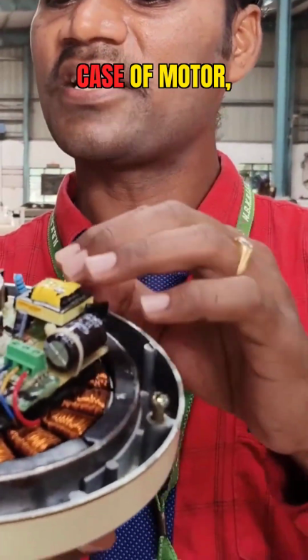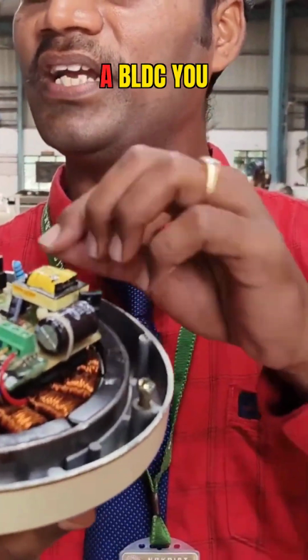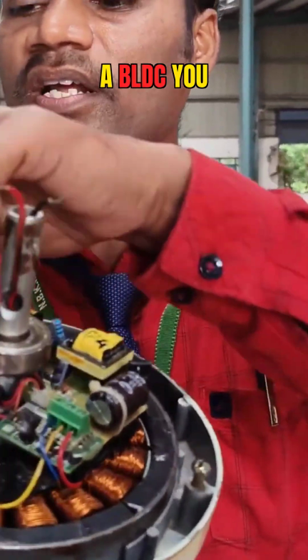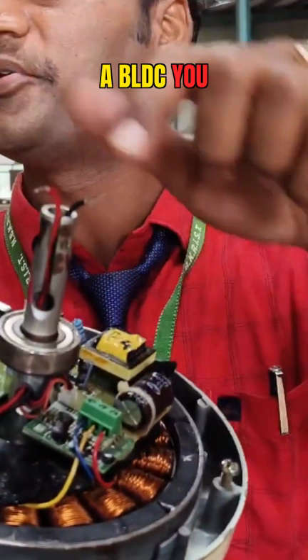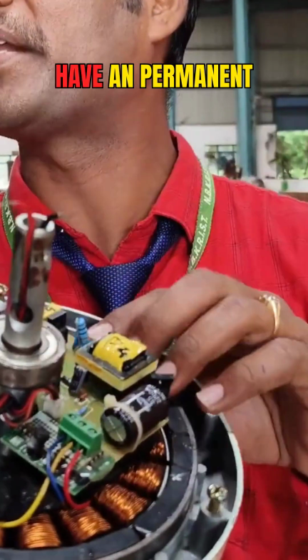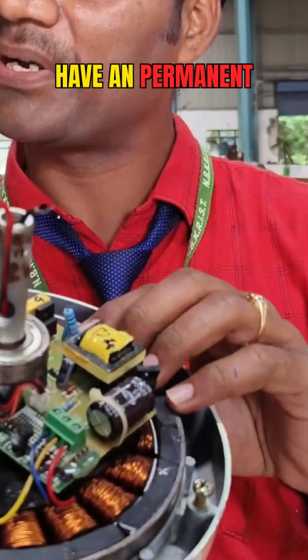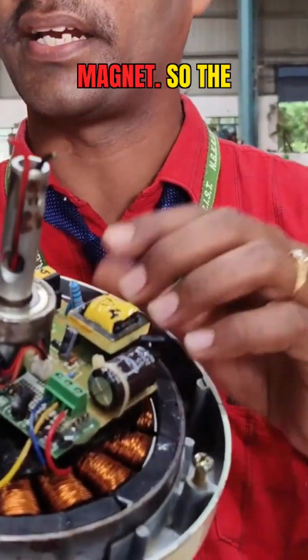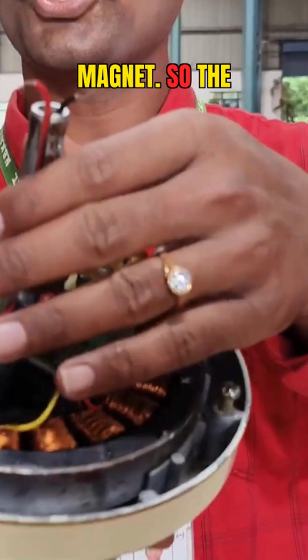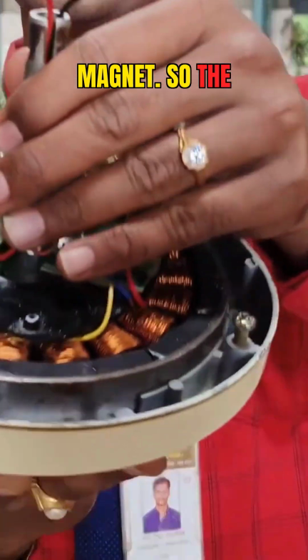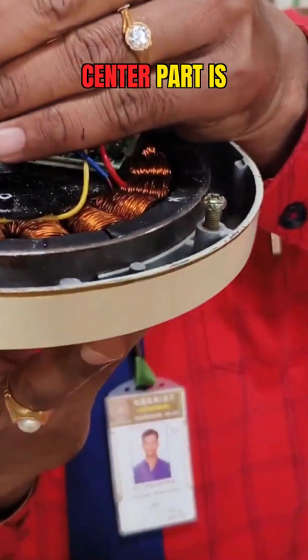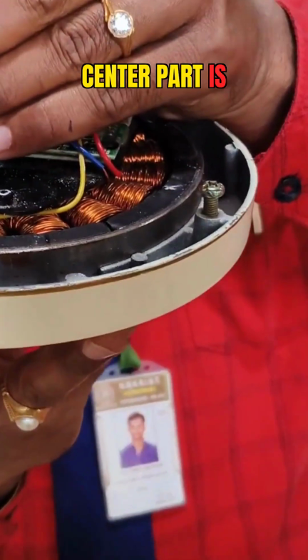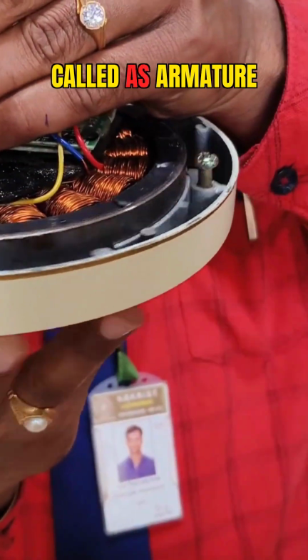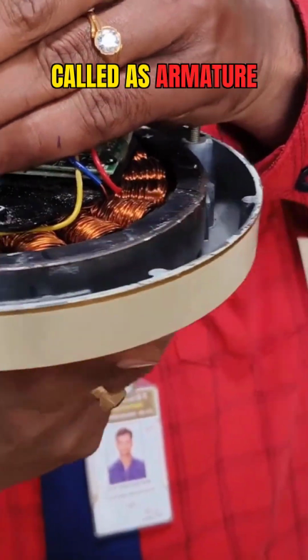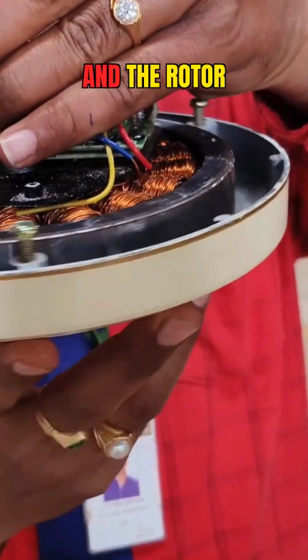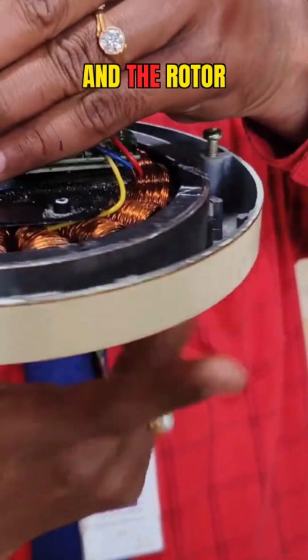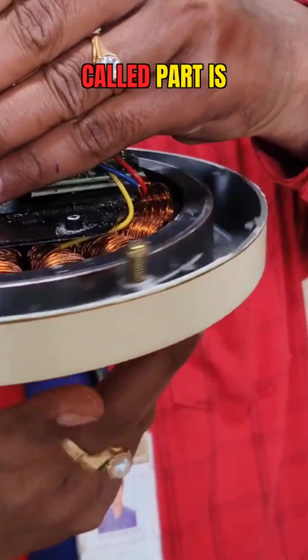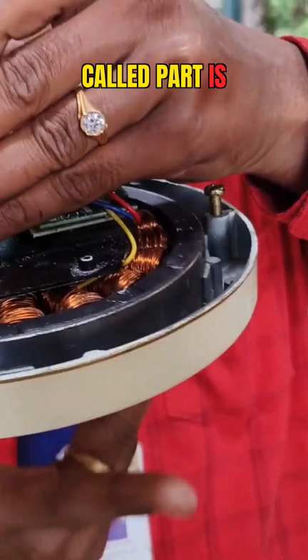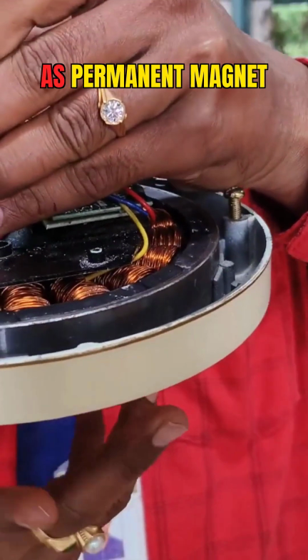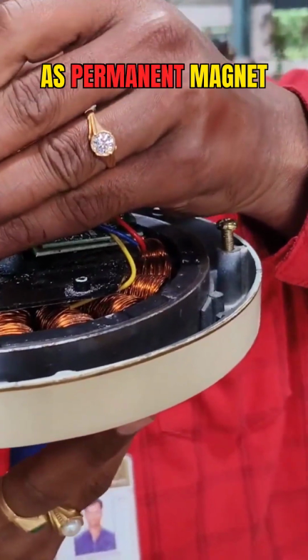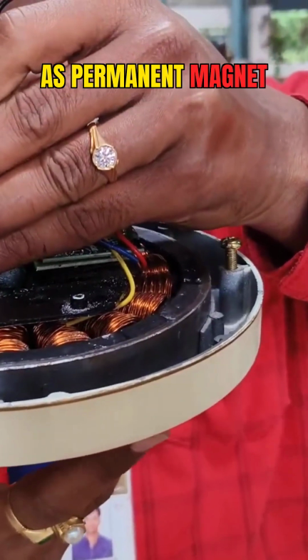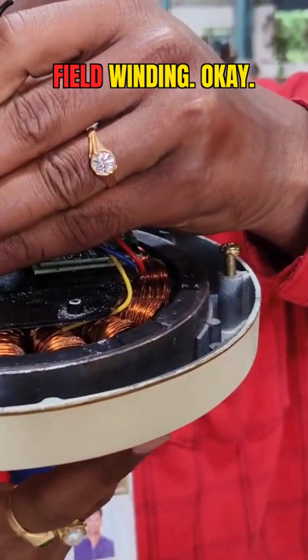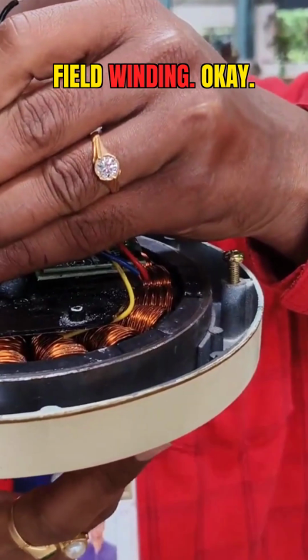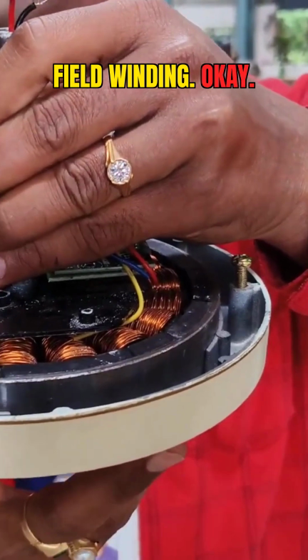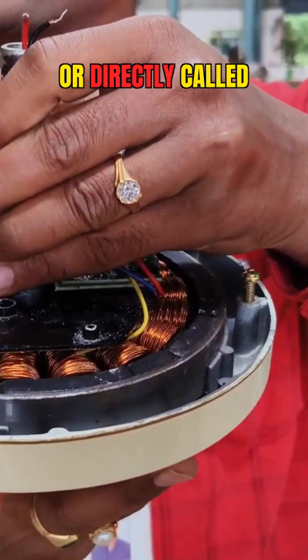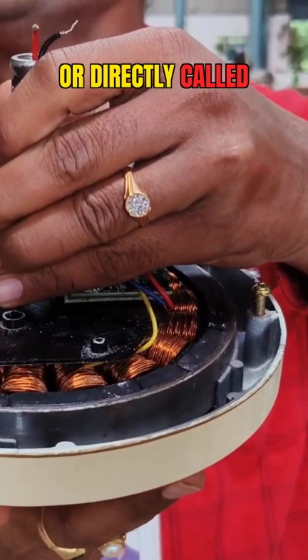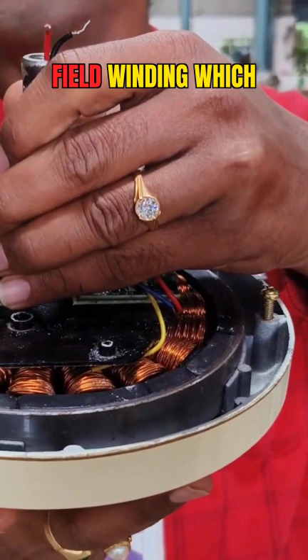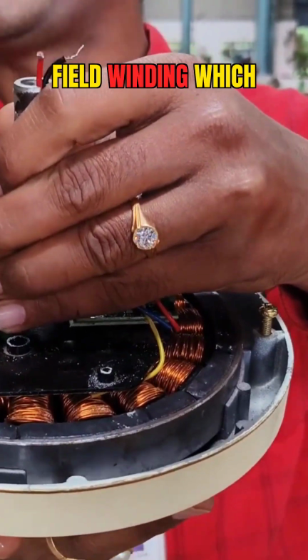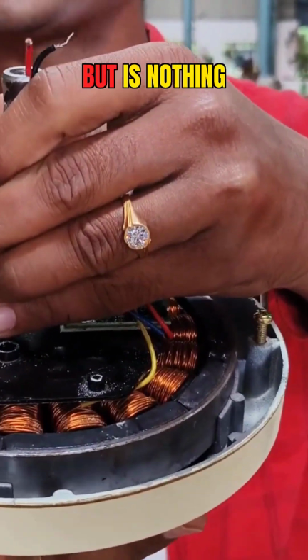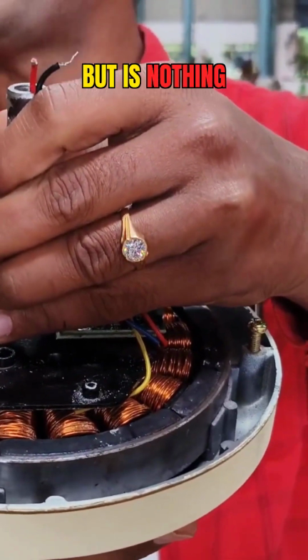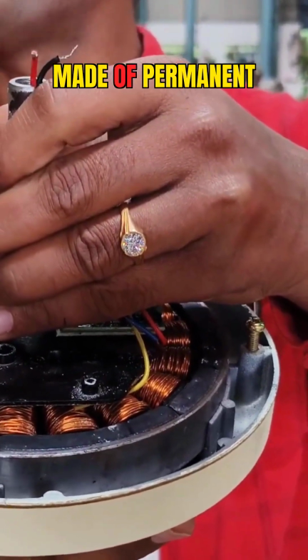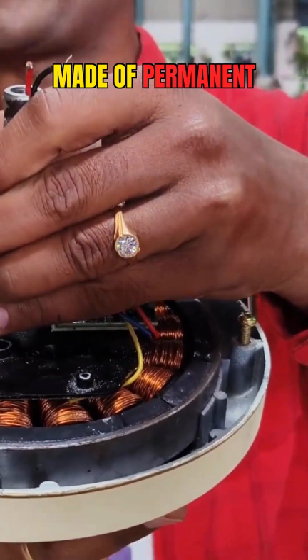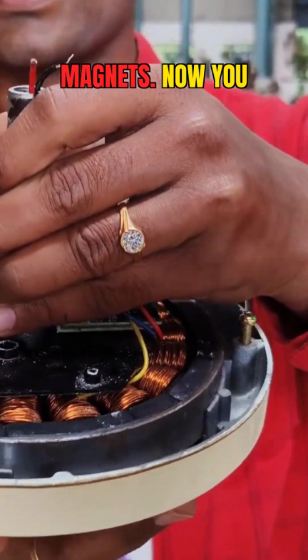In the case of a BLDC motor, you have a permanent magnet. The center part is called the armature and the rotor part is called the permanent magnet field winding, or directly called field winding, which is made of permanent magnets.